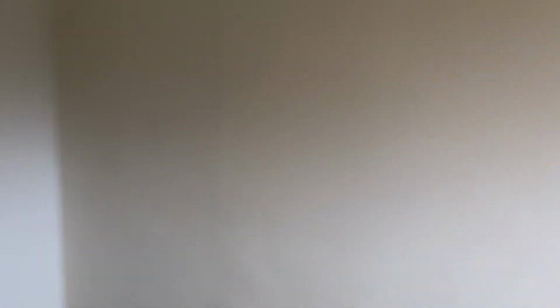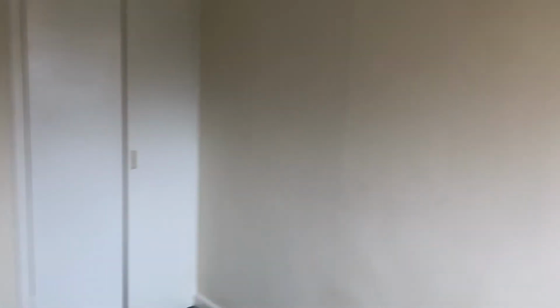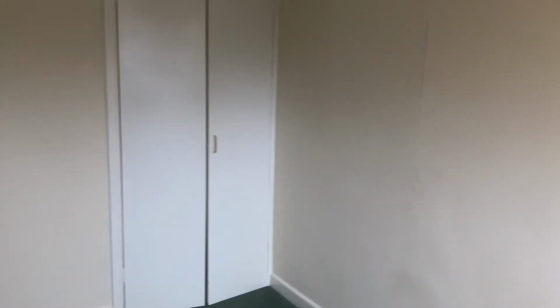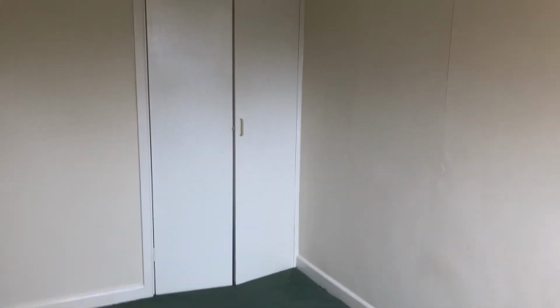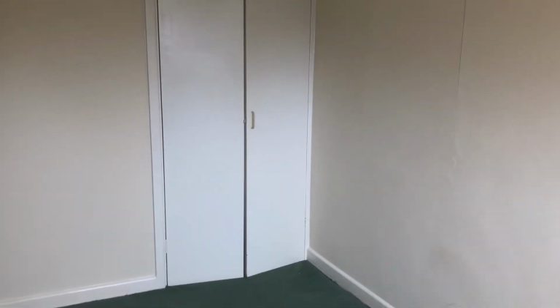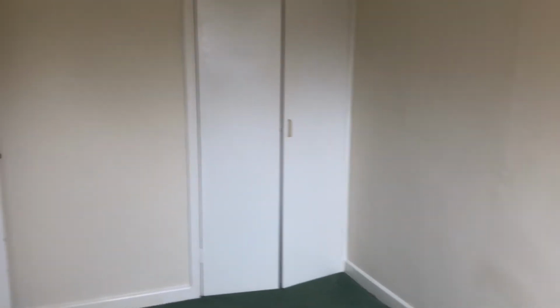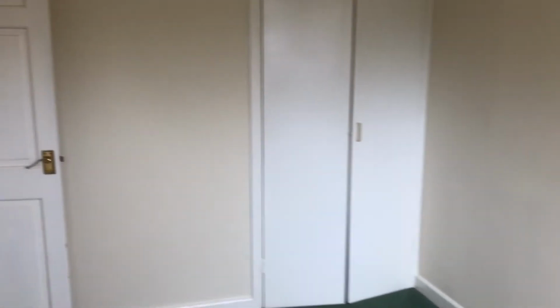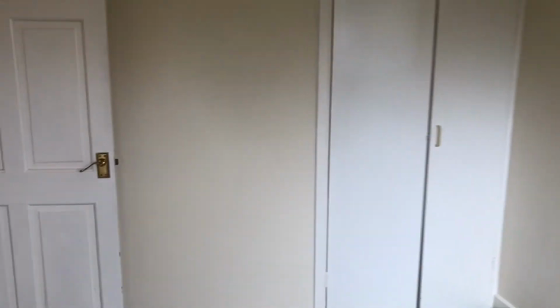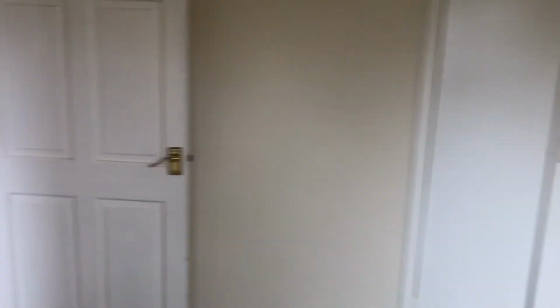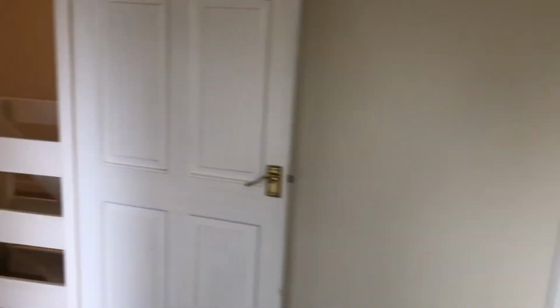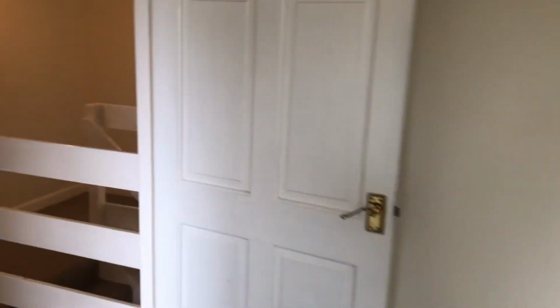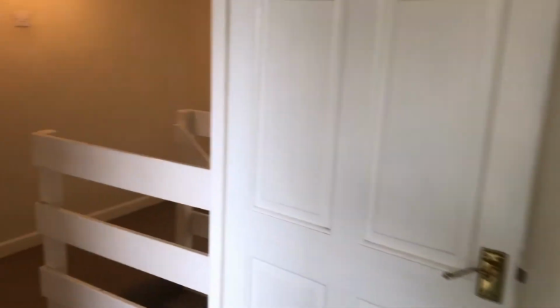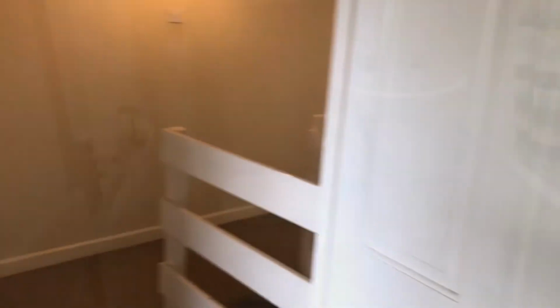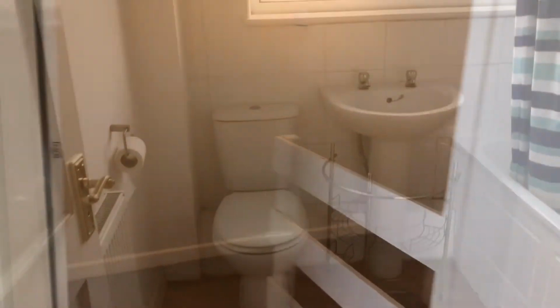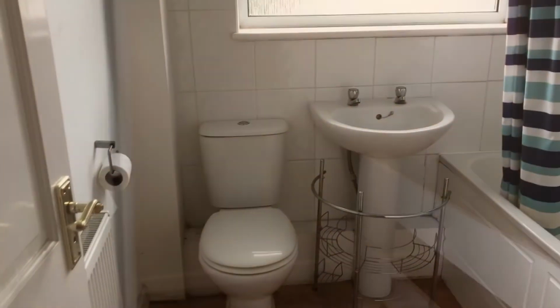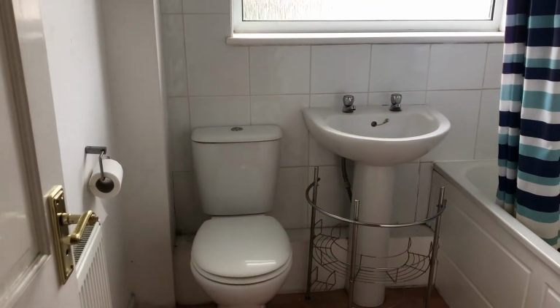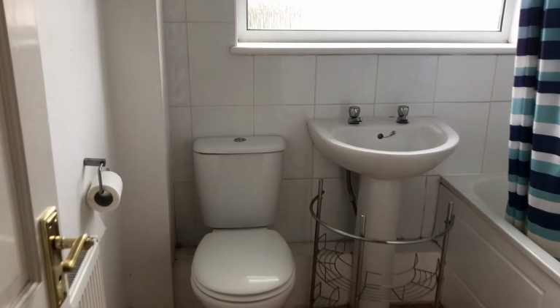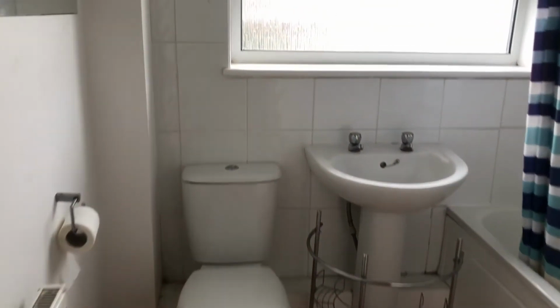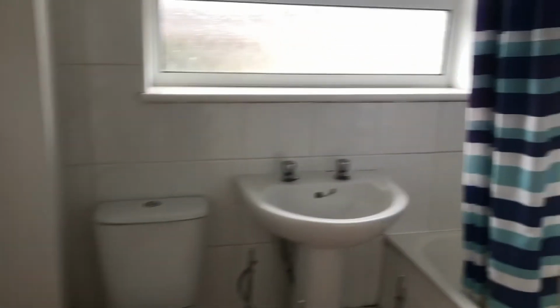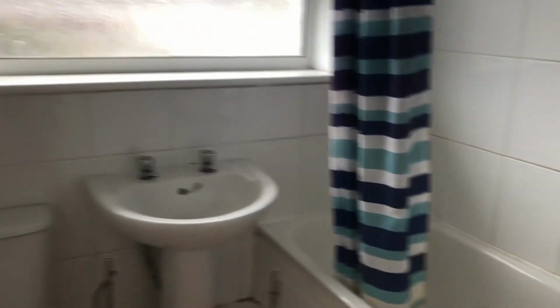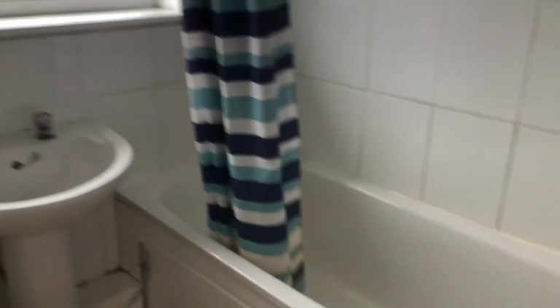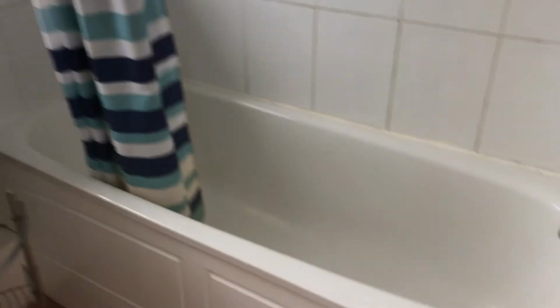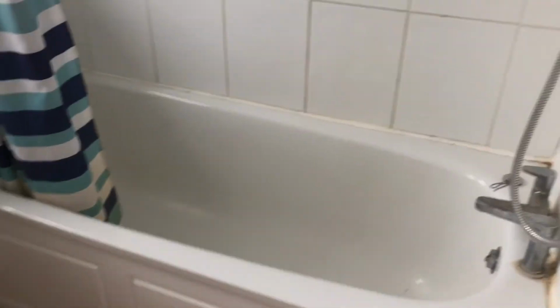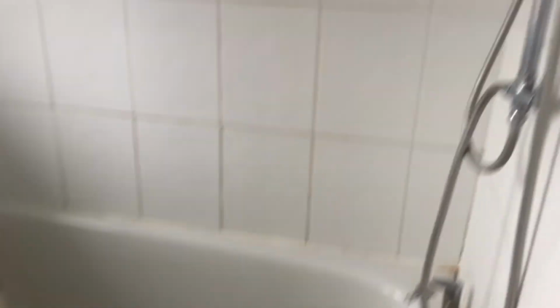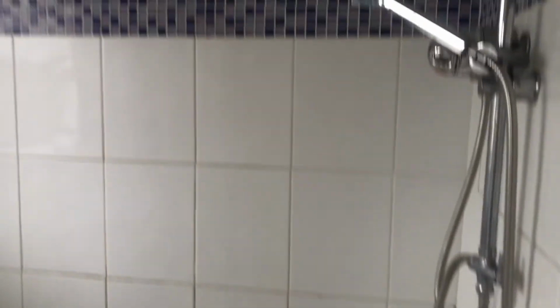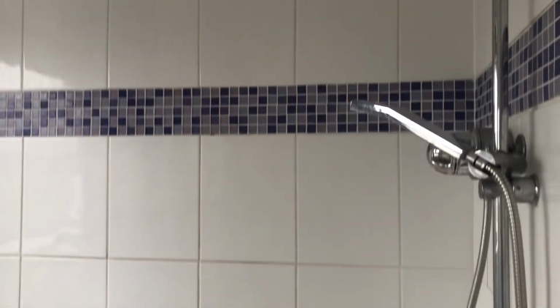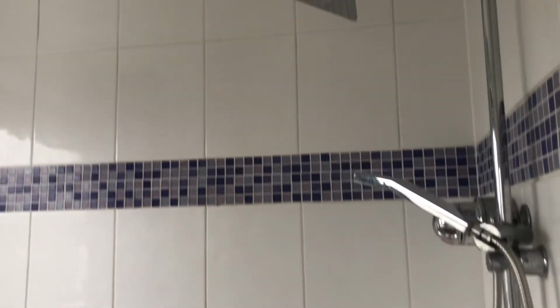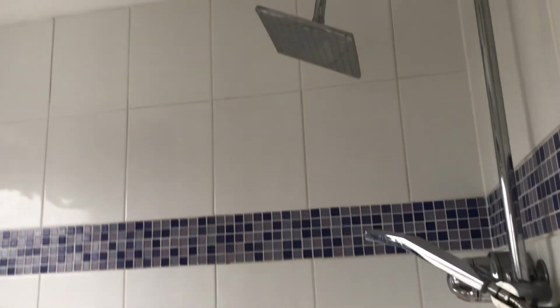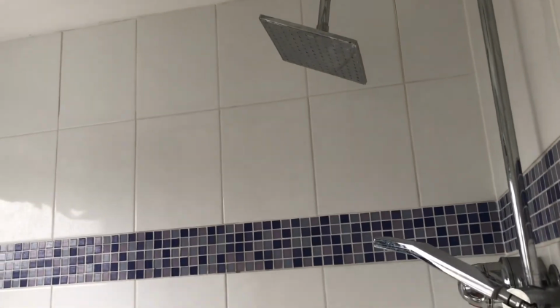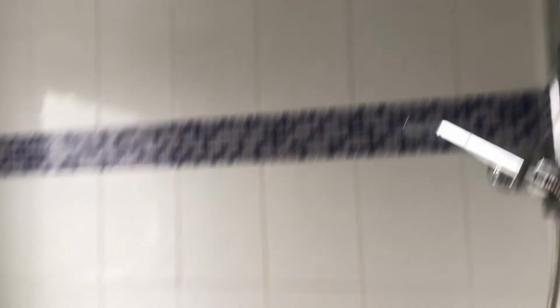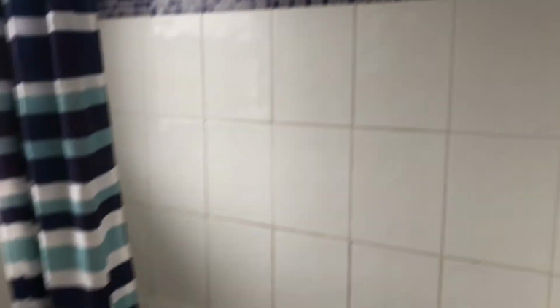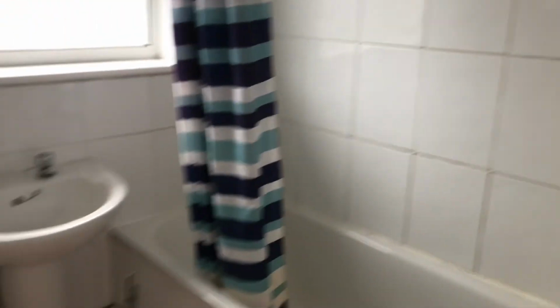This room also has some built-in storage space, and you've got the bathroom with a shower over the bath.